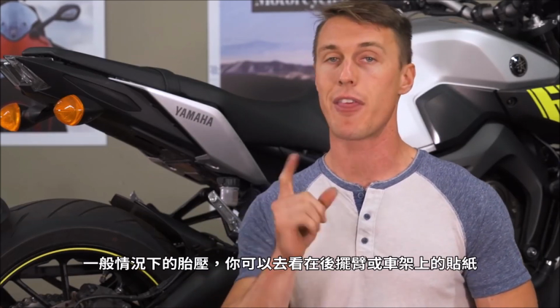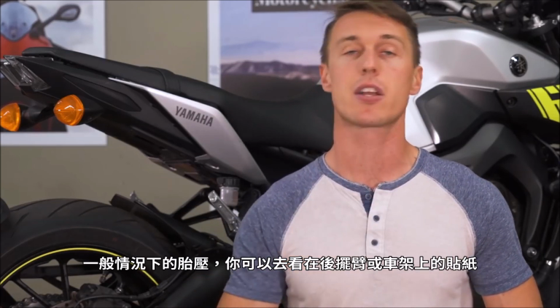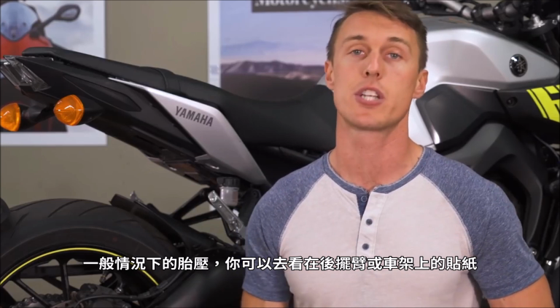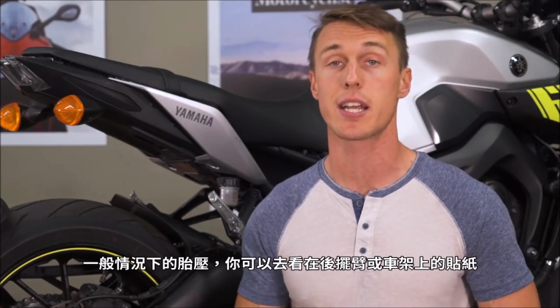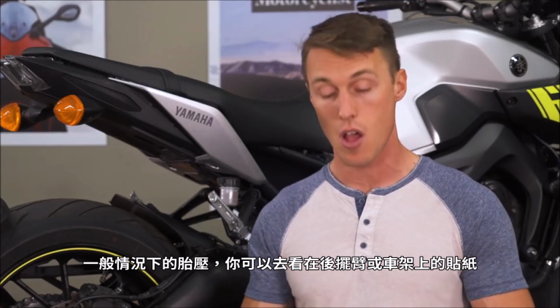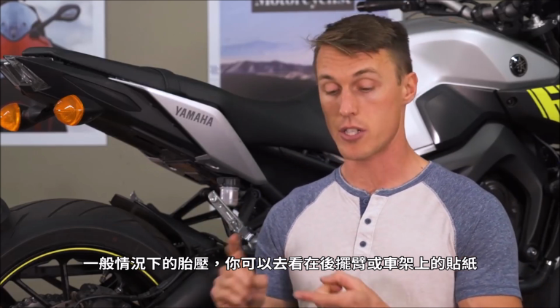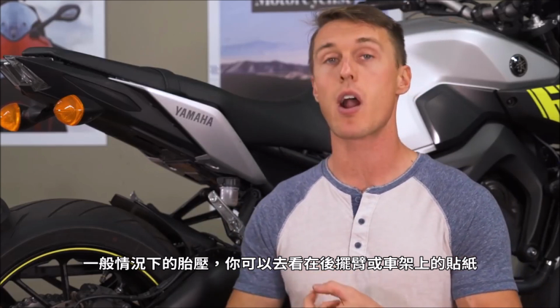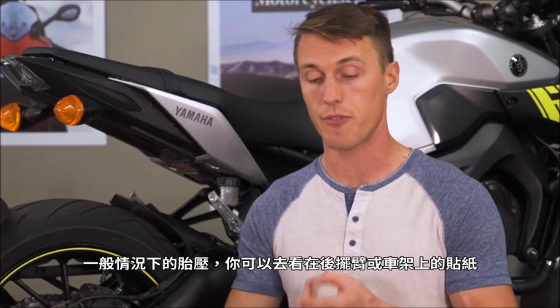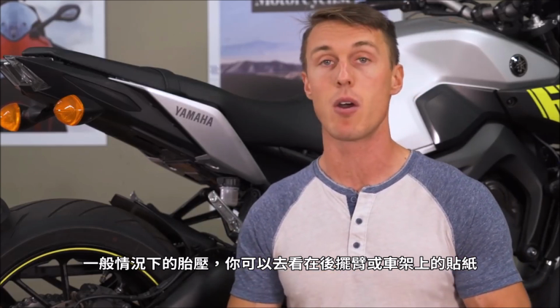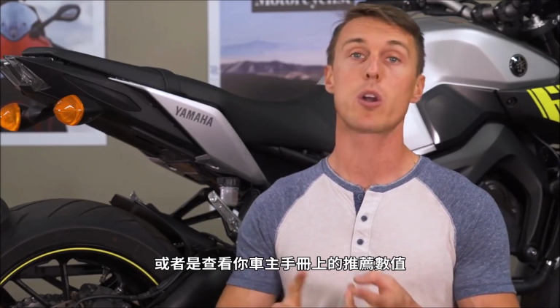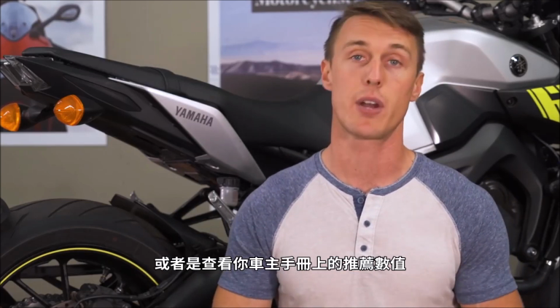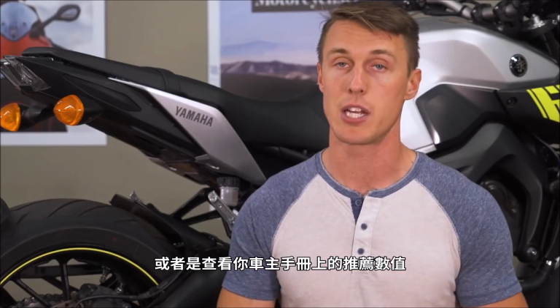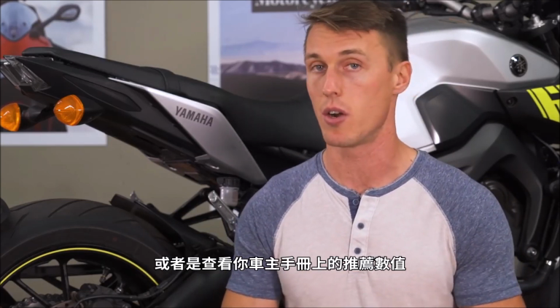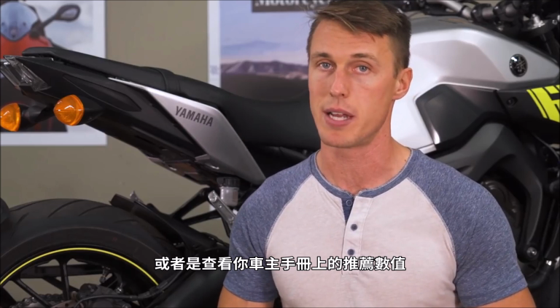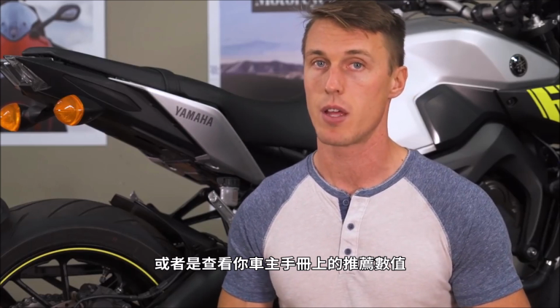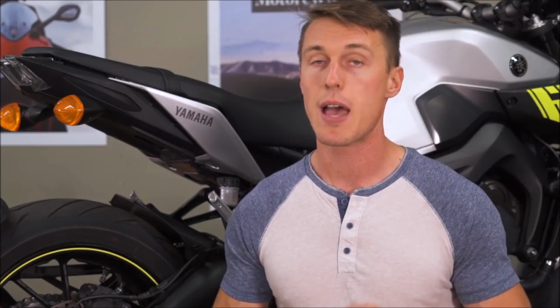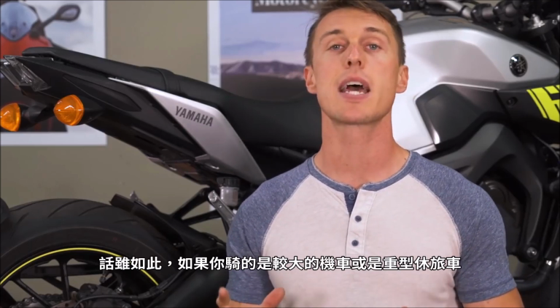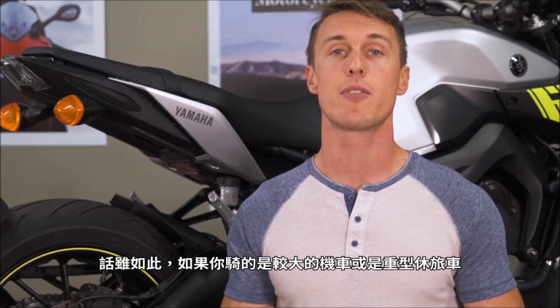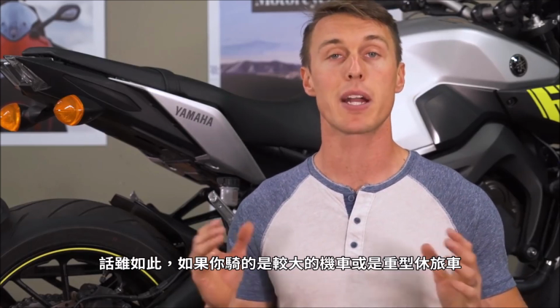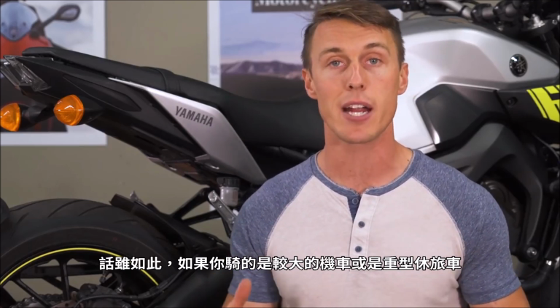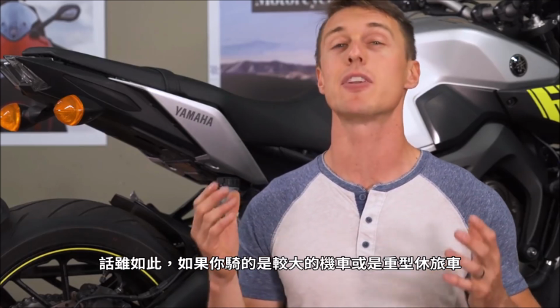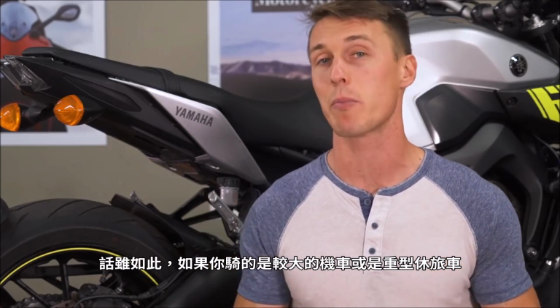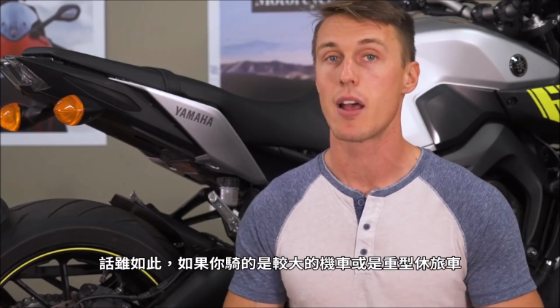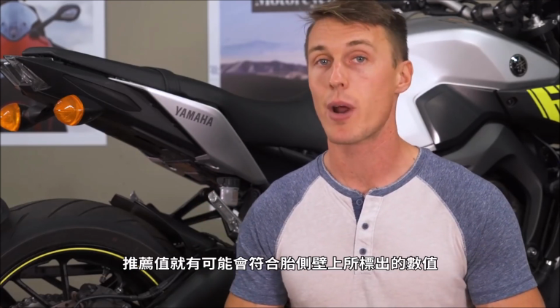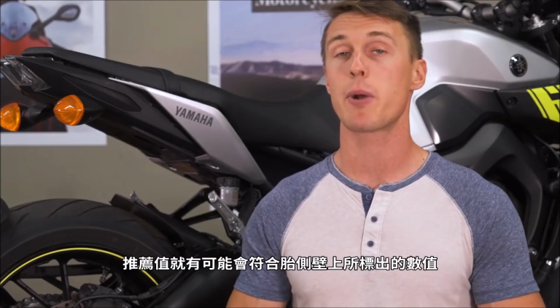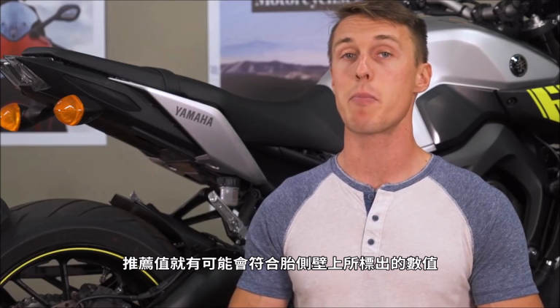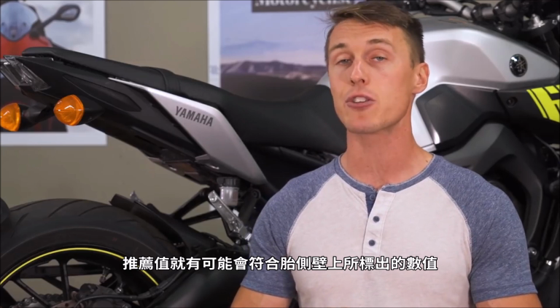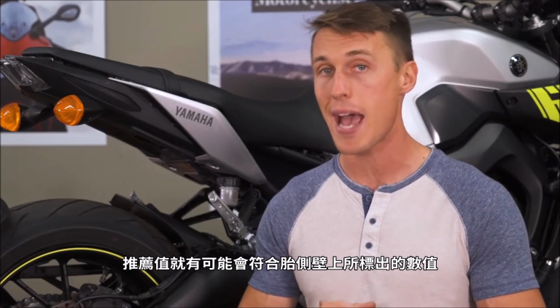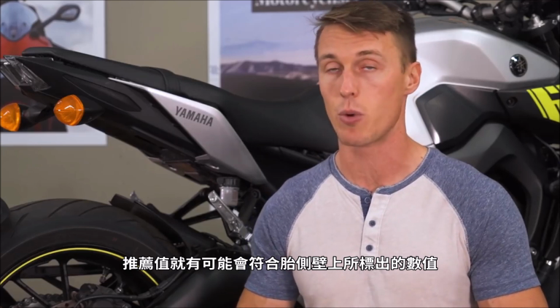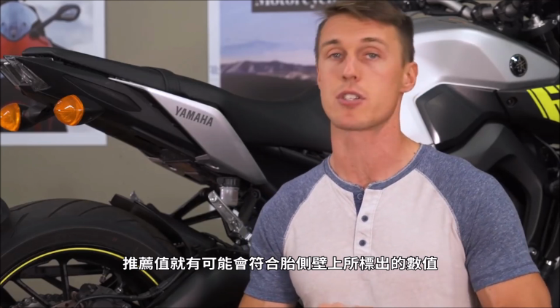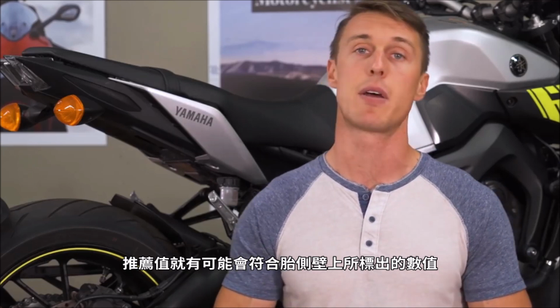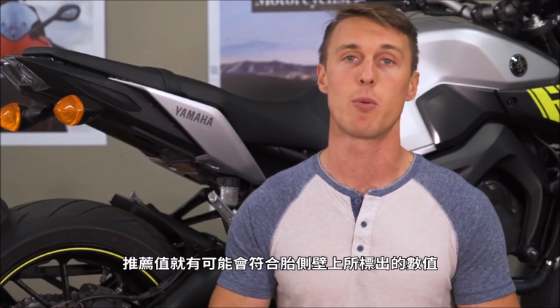For recommended riding pressure, you're going to want to check the sticker on your swing arm or on your frame, or check for the recommendation in your owner's manual. That being said, if you're on a bigger bike or a heavy touring bike, the recommended pressure may actually match whatever is inscribed on the sidewall.